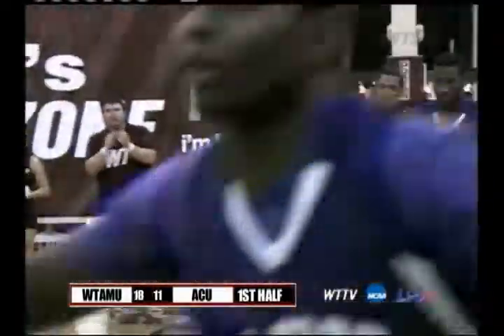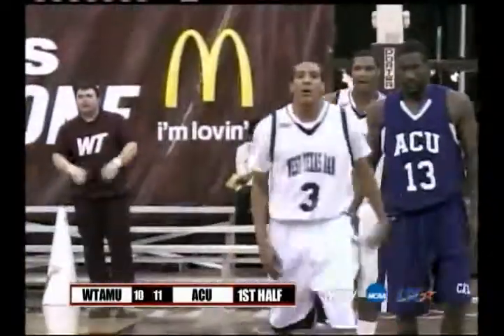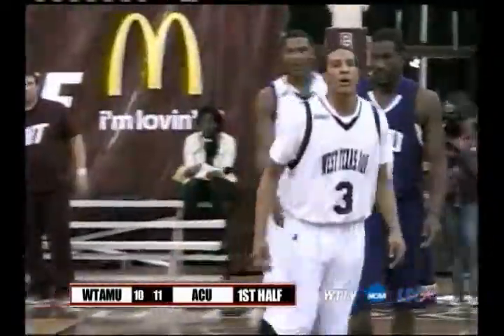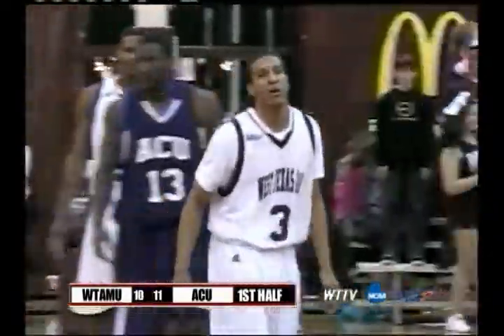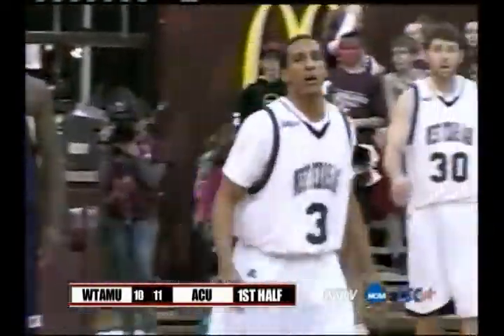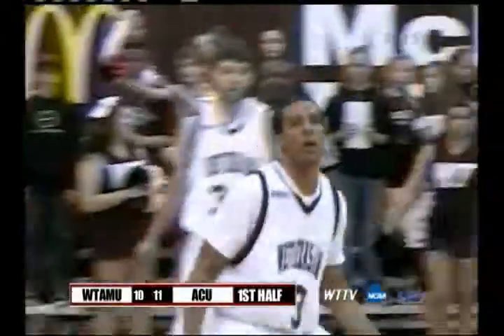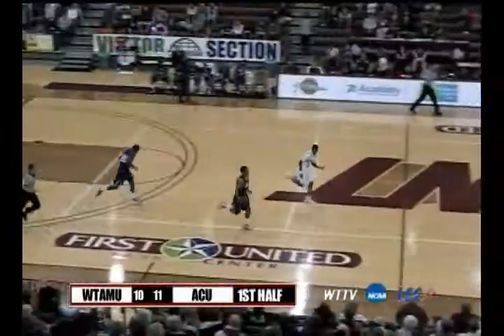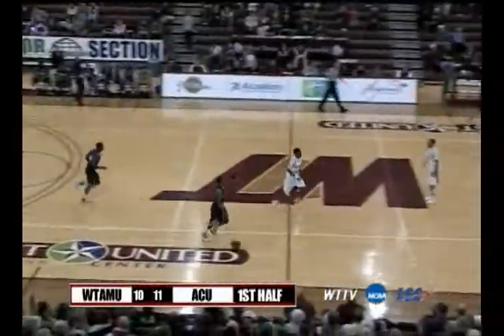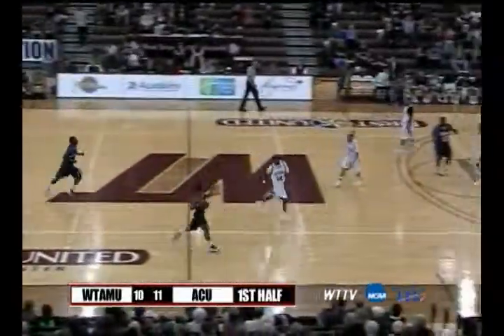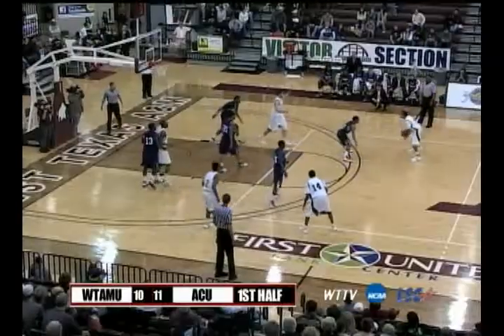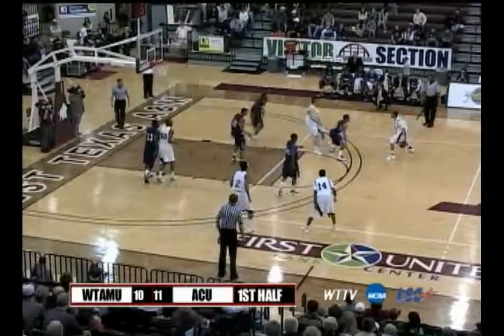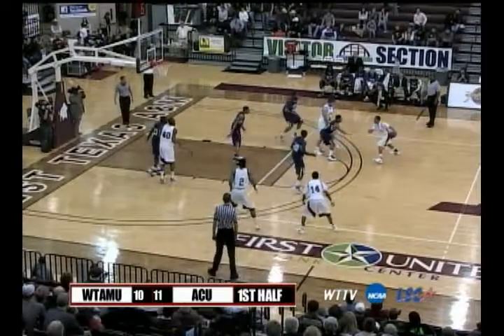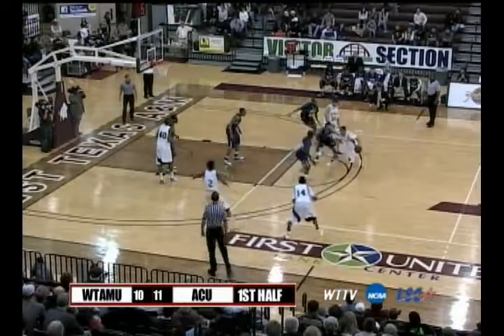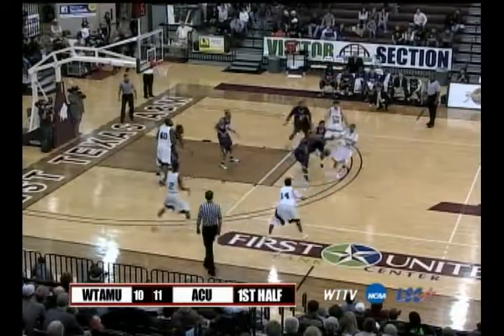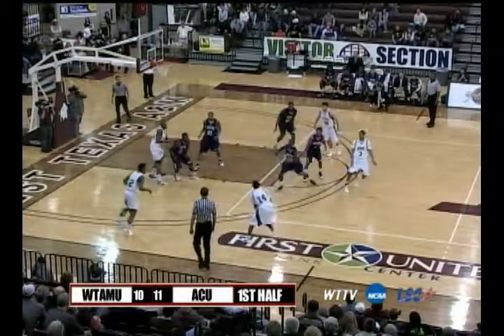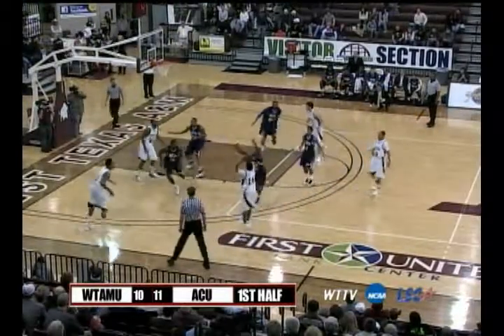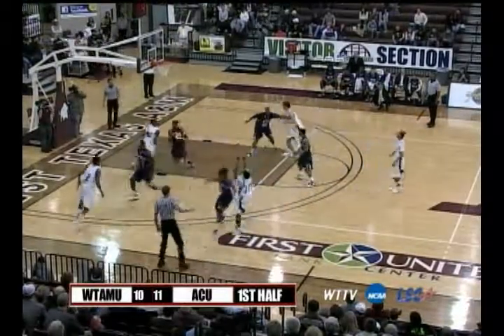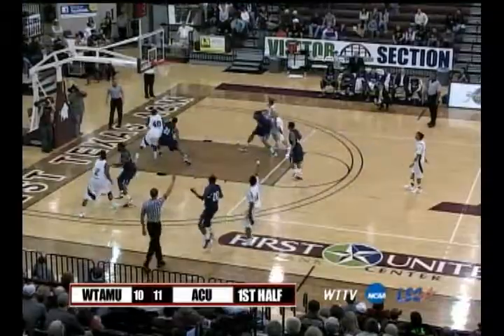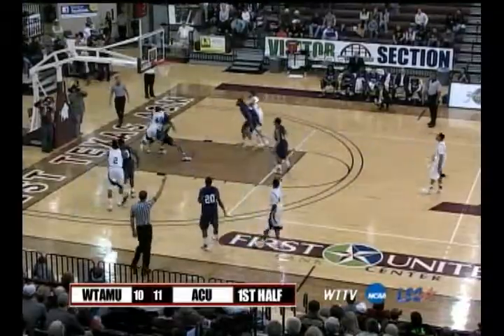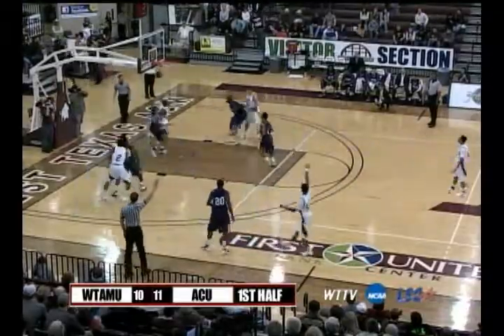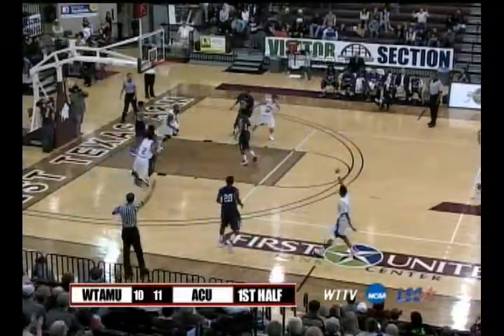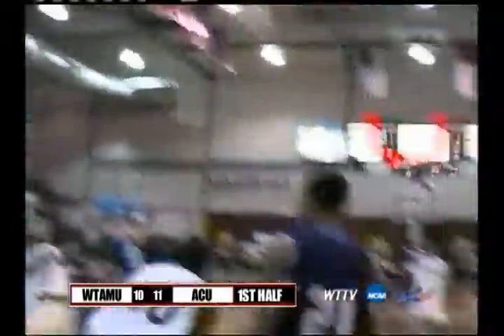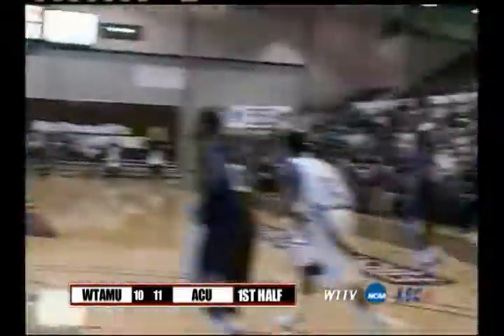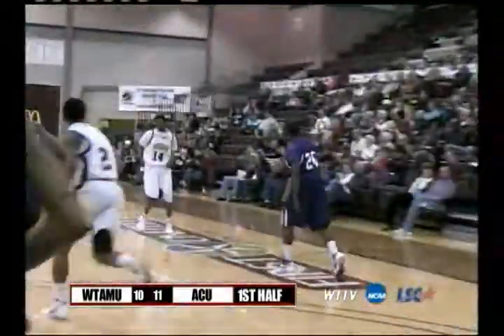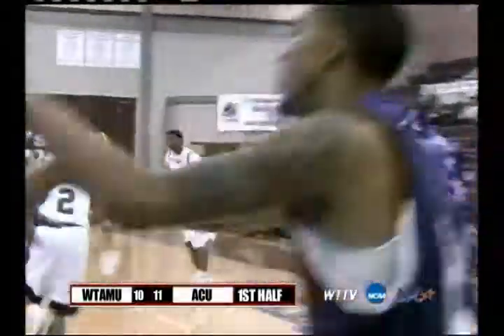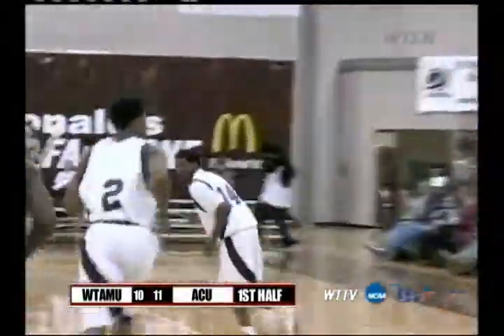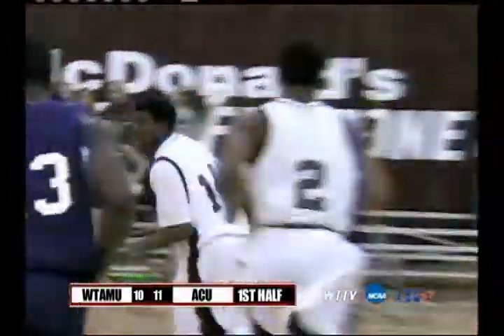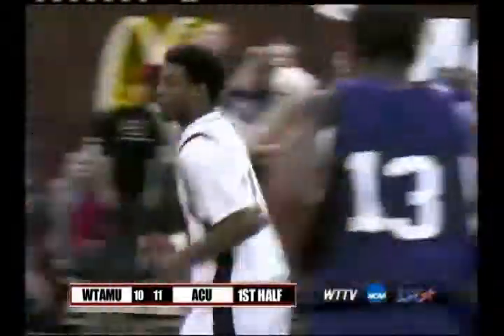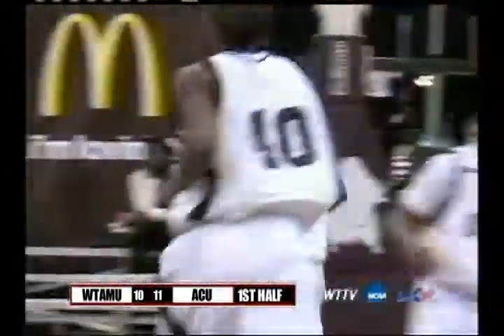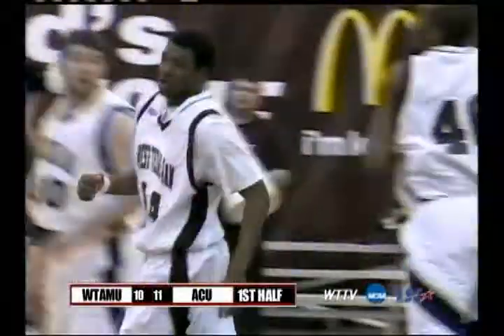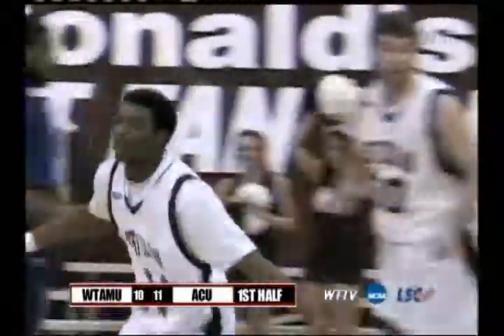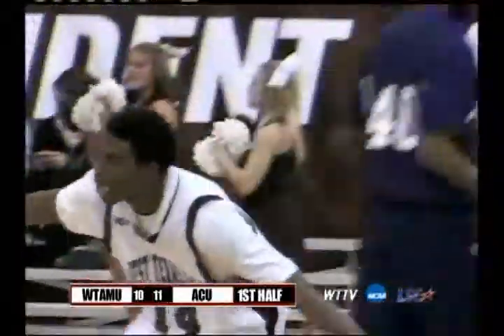Henderson beat Armani Williams for ACU. Henderson trying to get it inside — set the screen from Justin Tubbs. Three-pointer from Tez Jumar — good from way downtown. And the Buffs take the lead, 13 to 11.